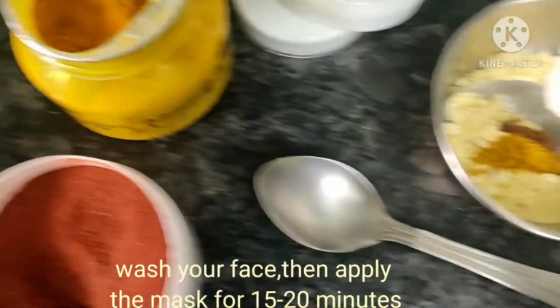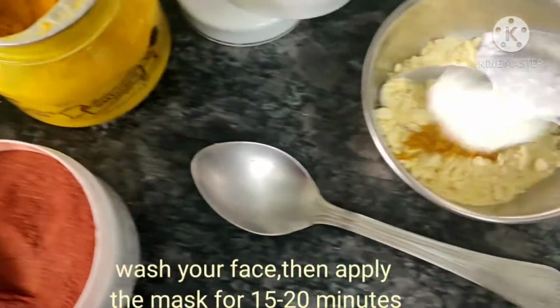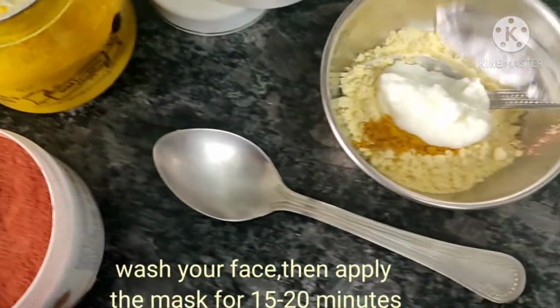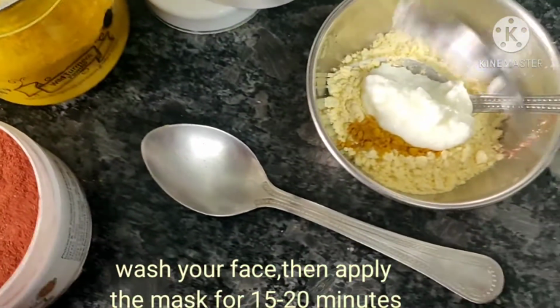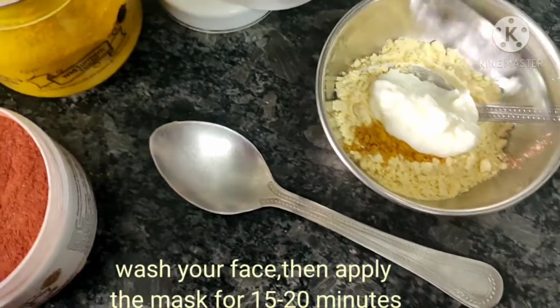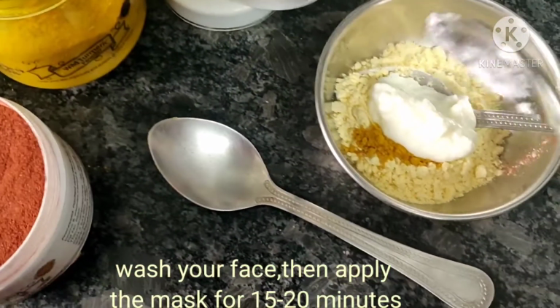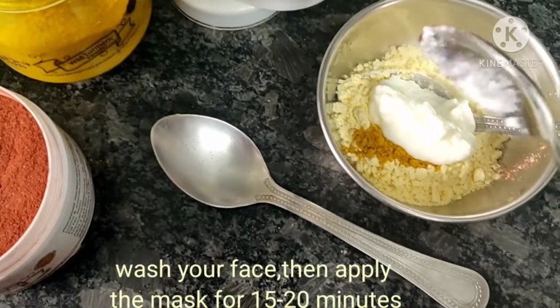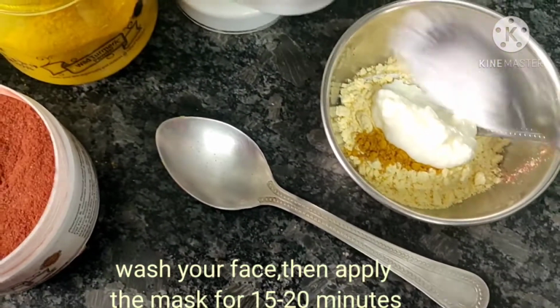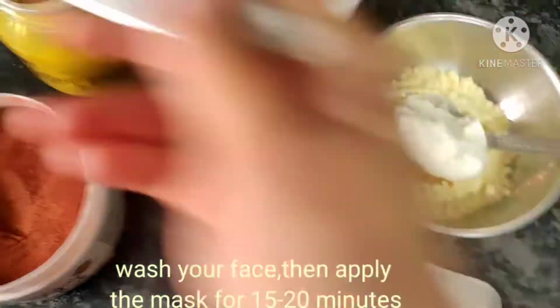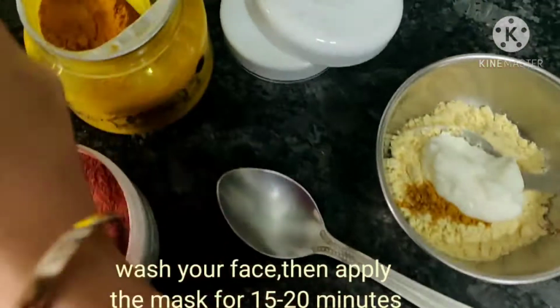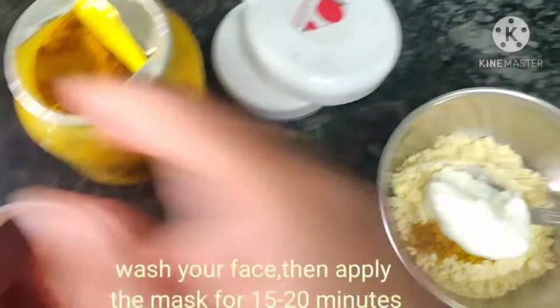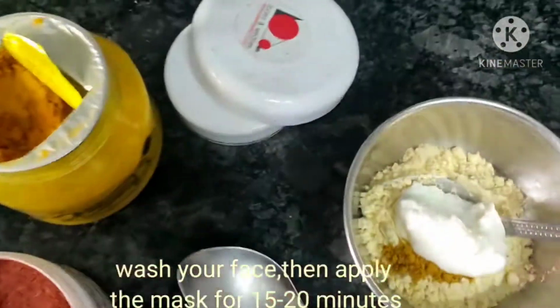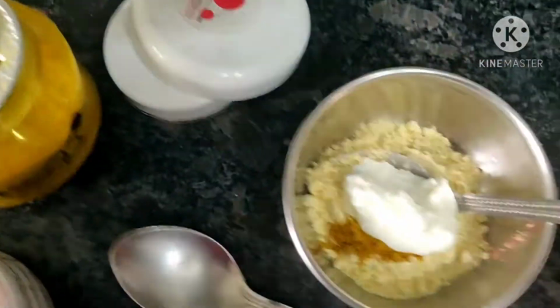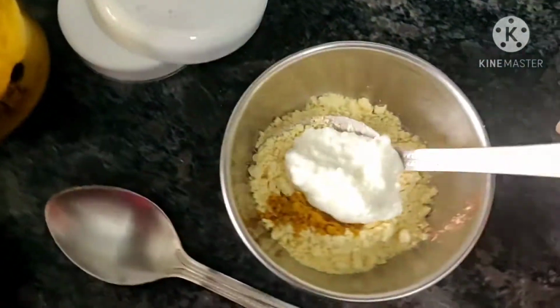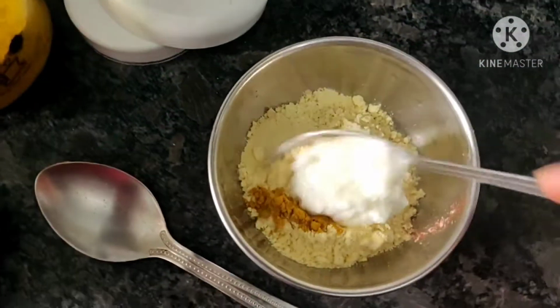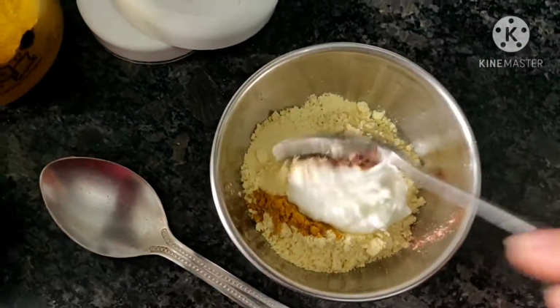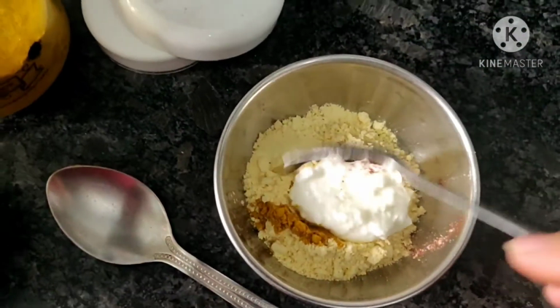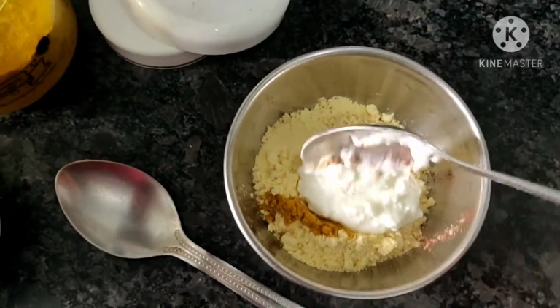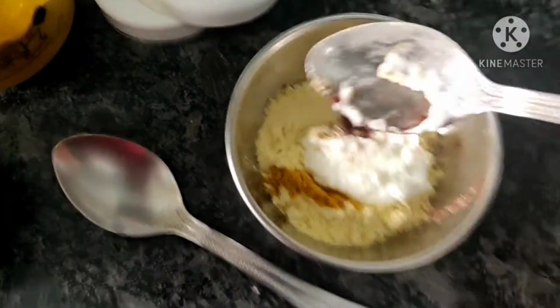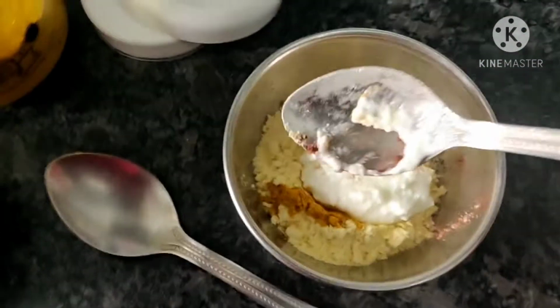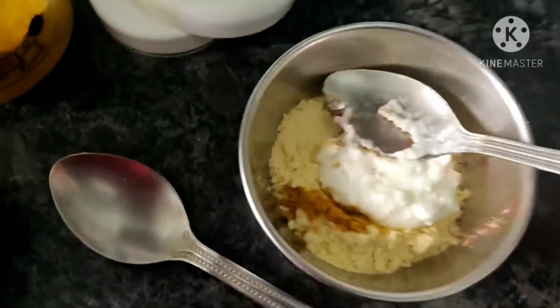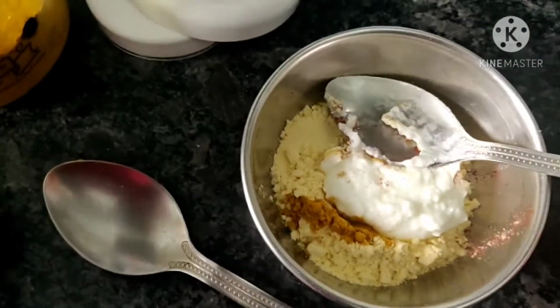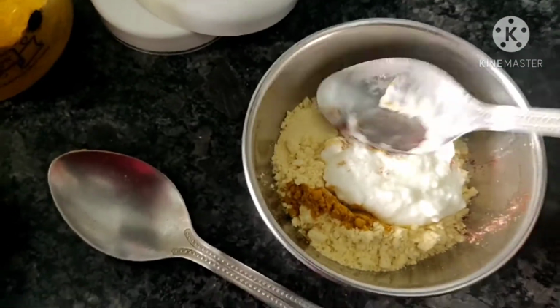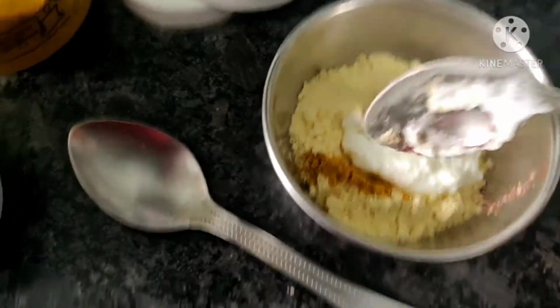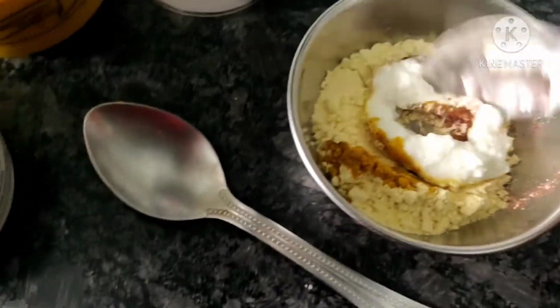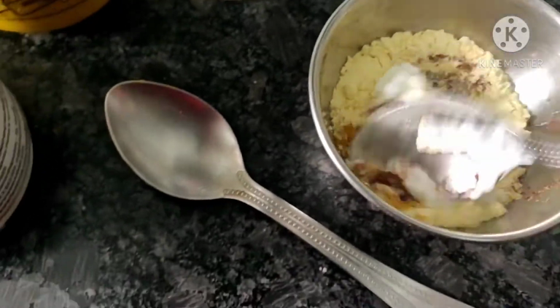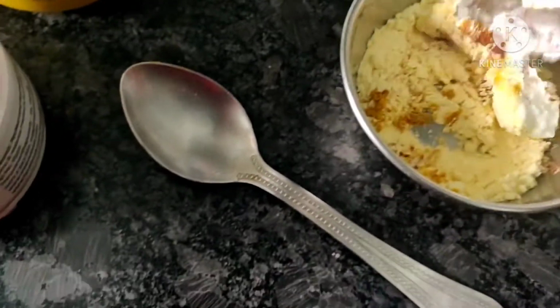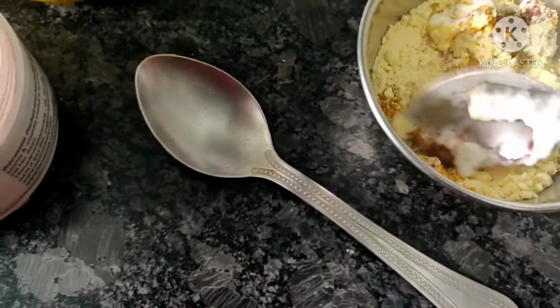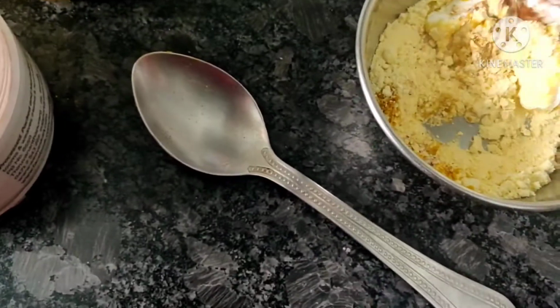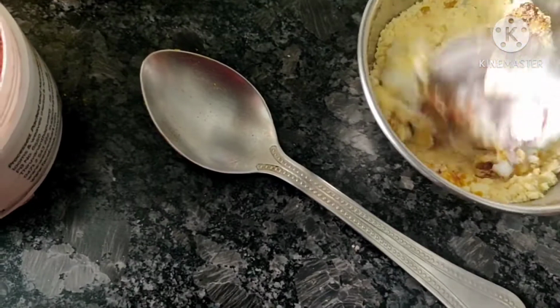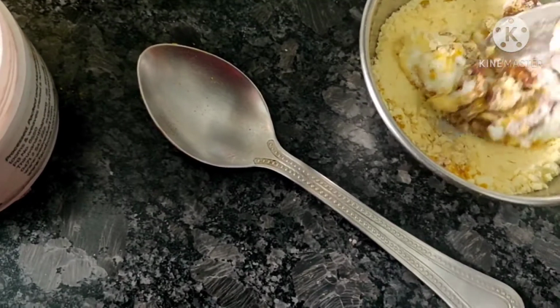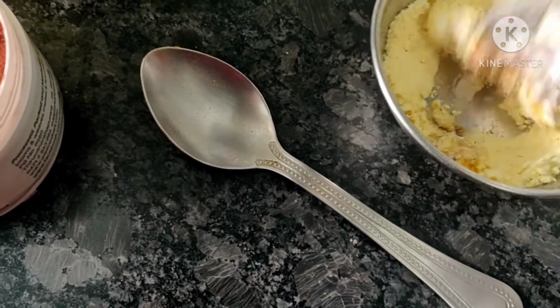For the face pack, you have to try it — it gives an instant glow for the face and hair.